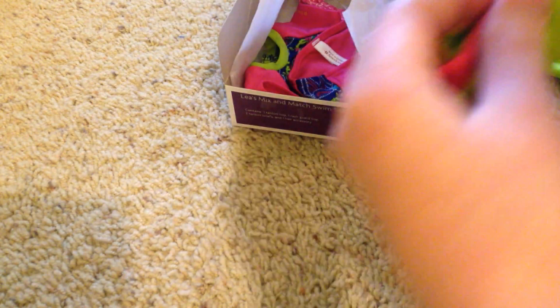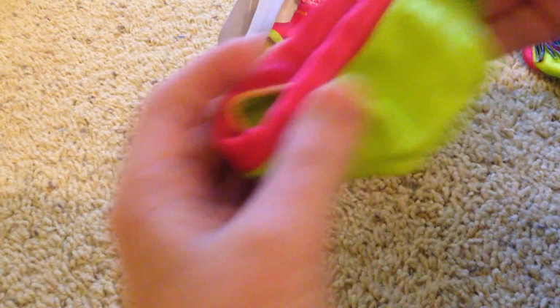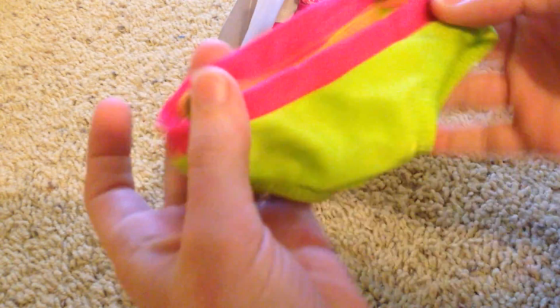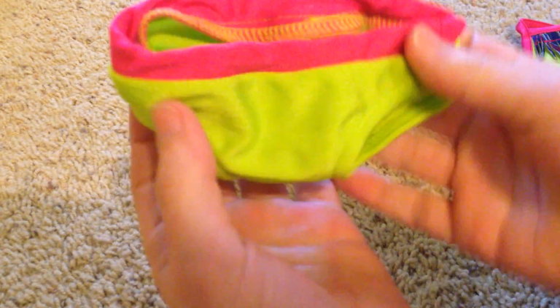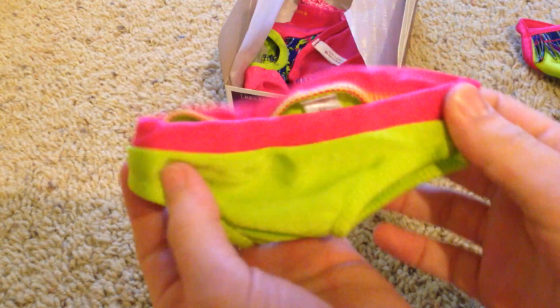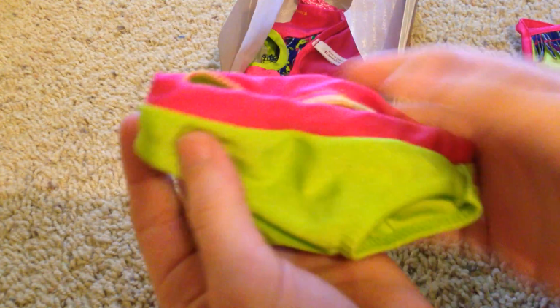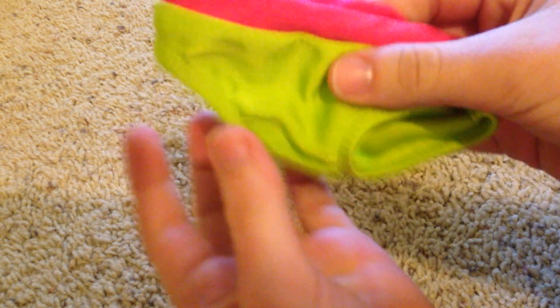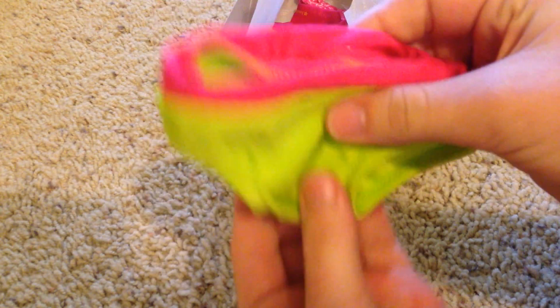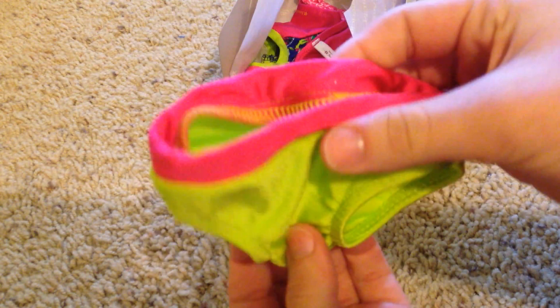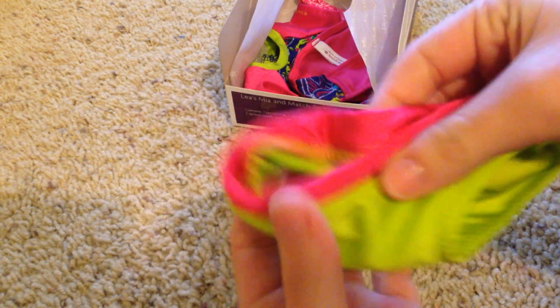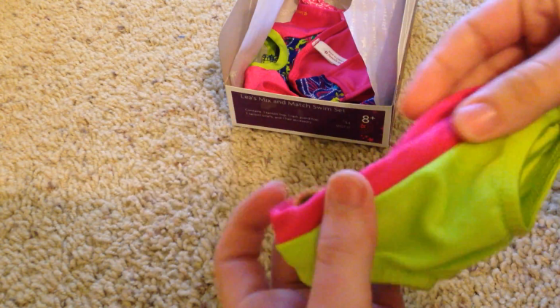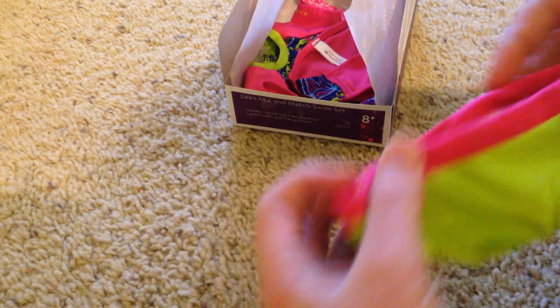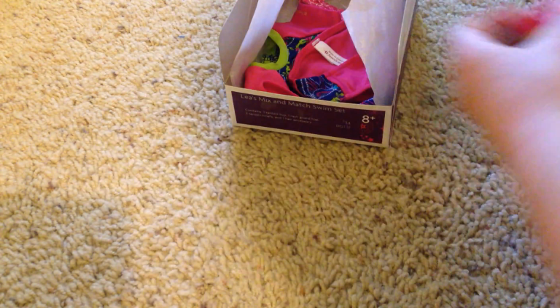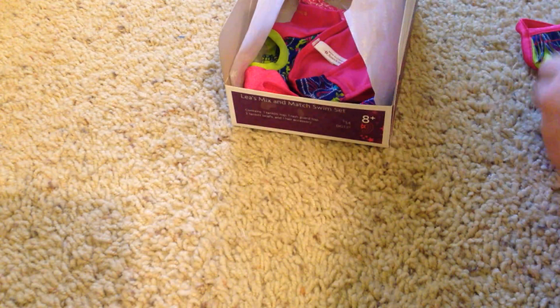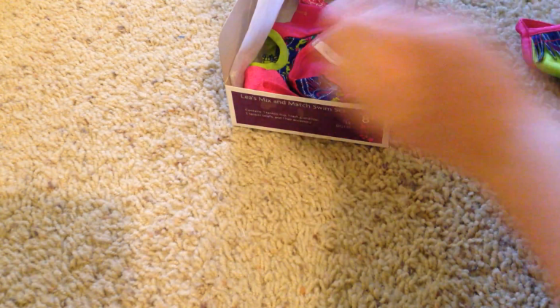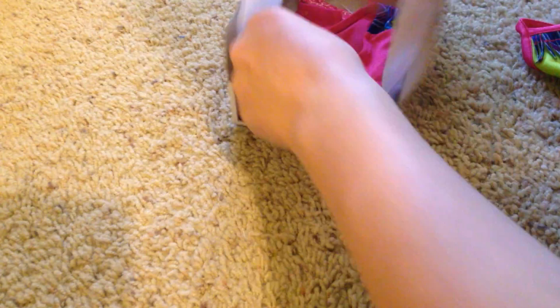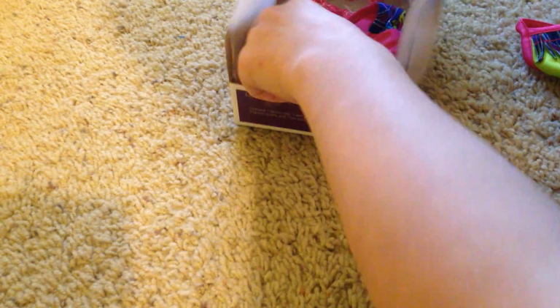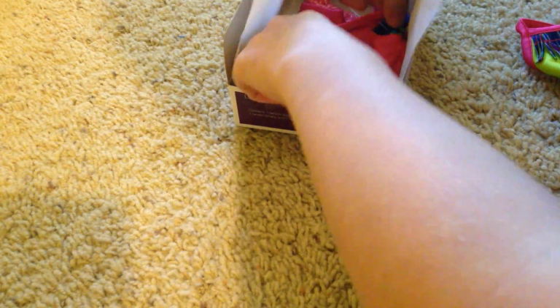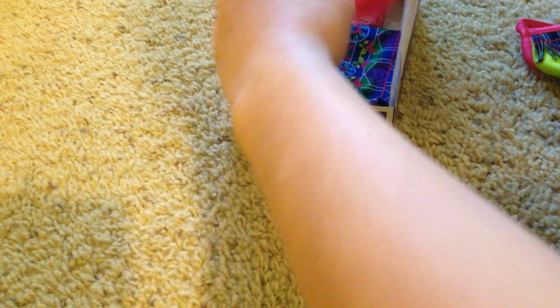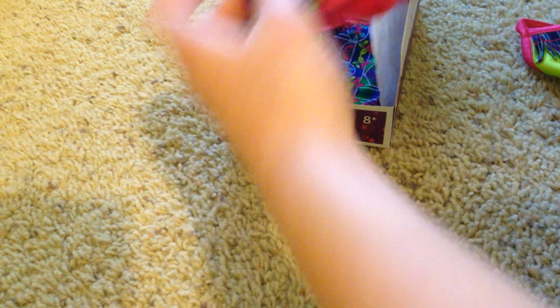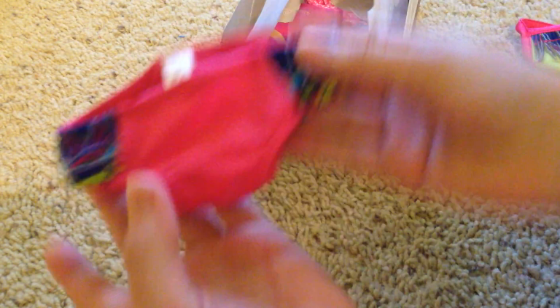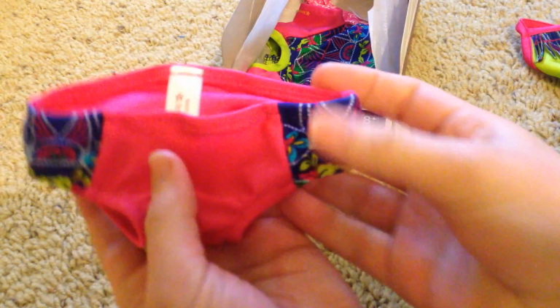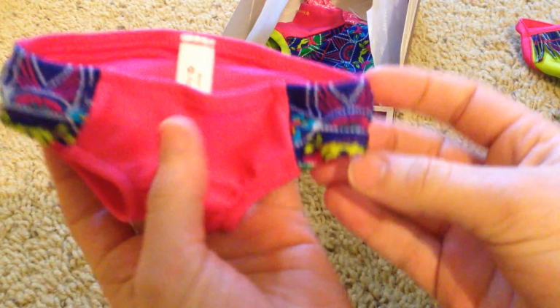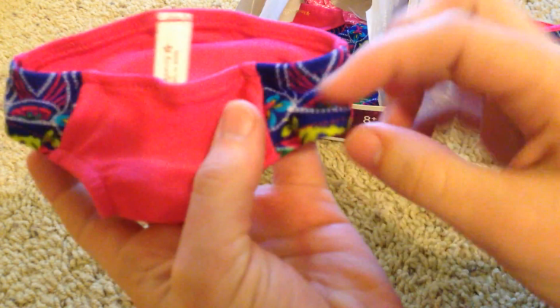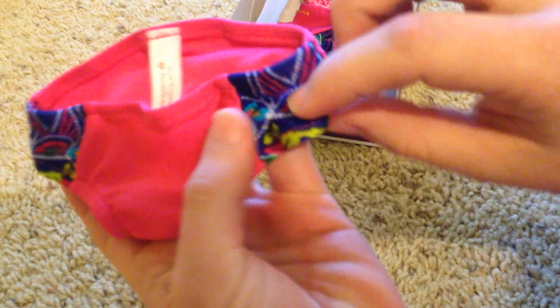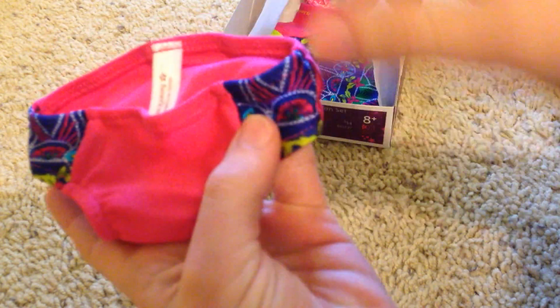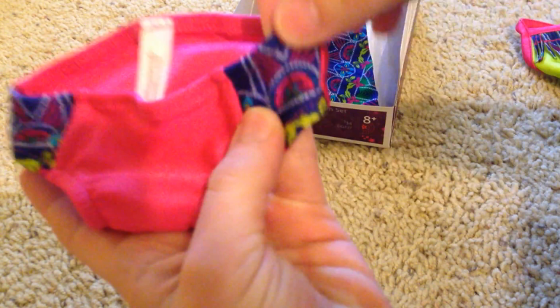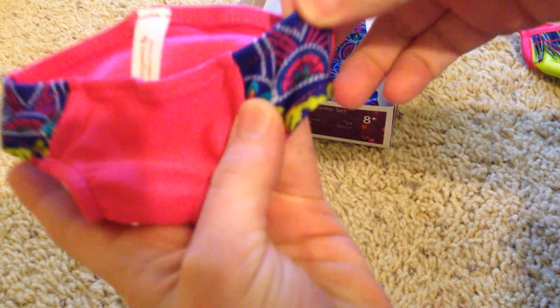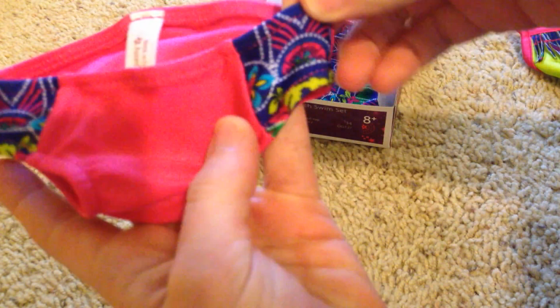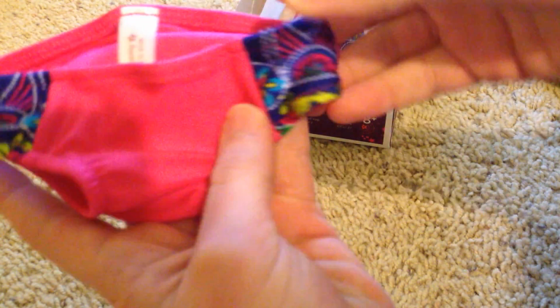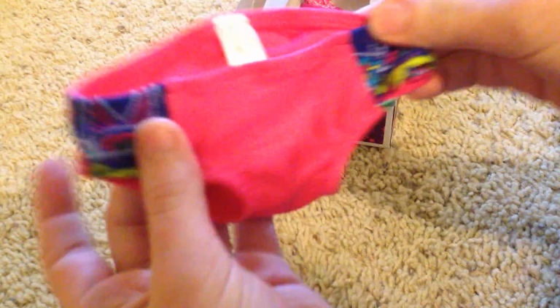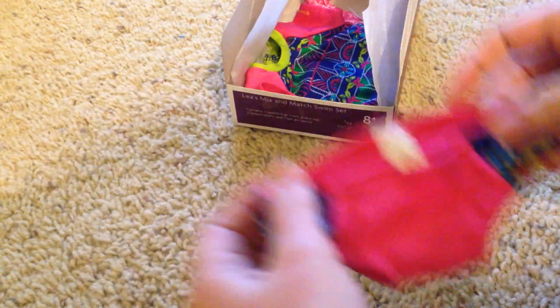Then we have the bottoms. I like the colors that they put on it. And we have this pair — I really like the pattern on it.